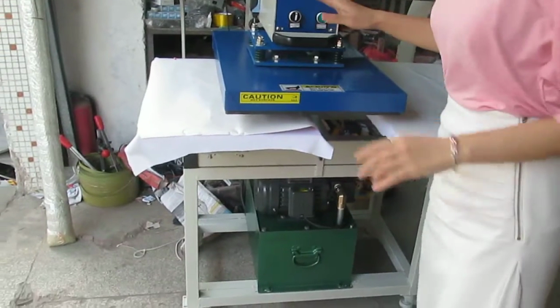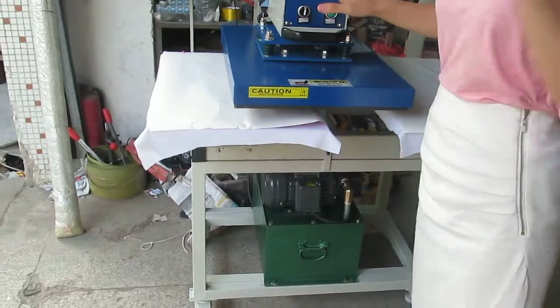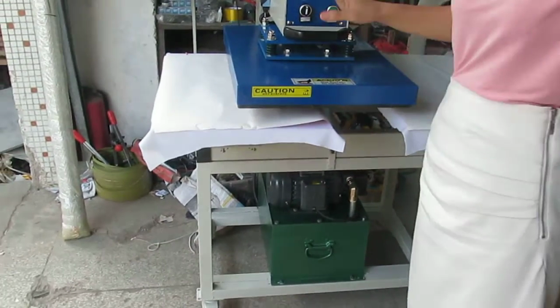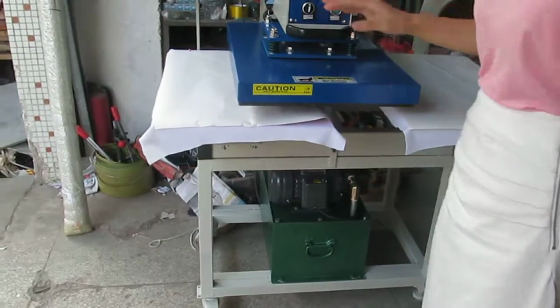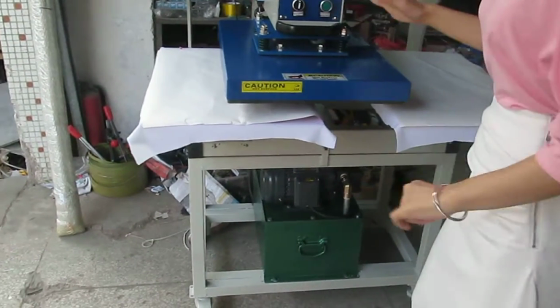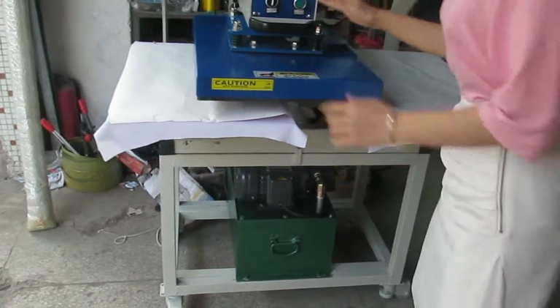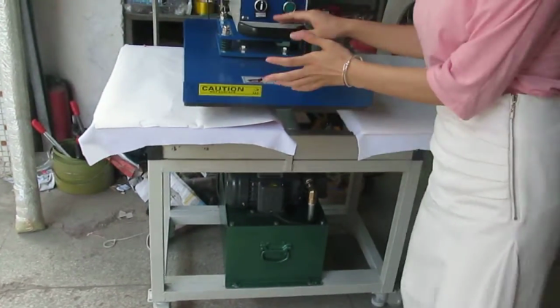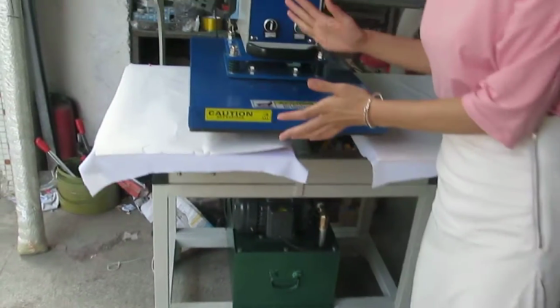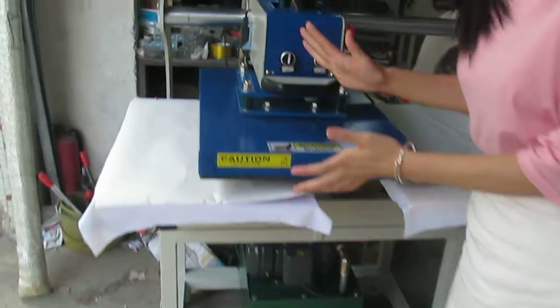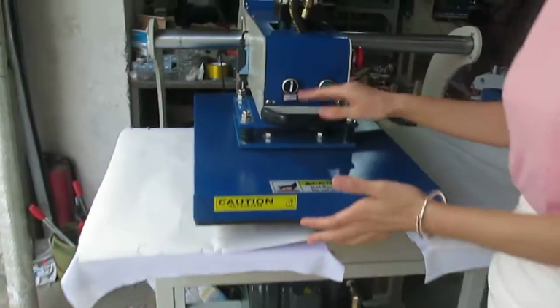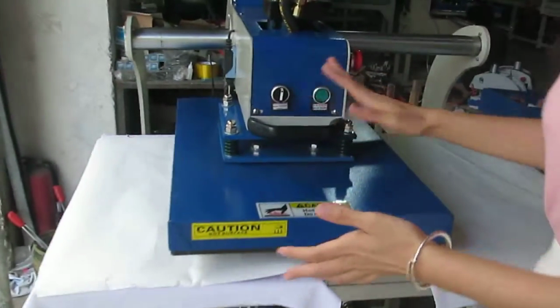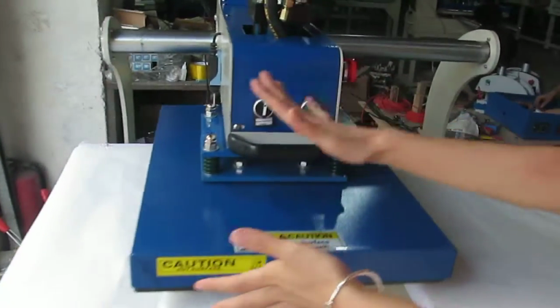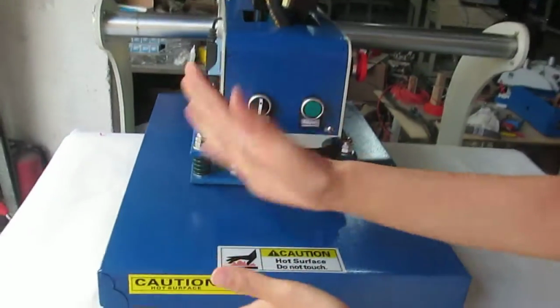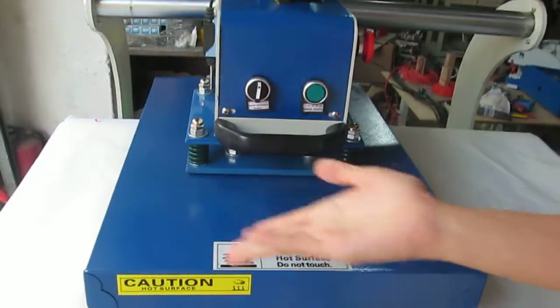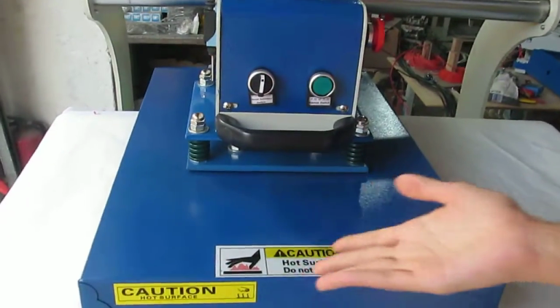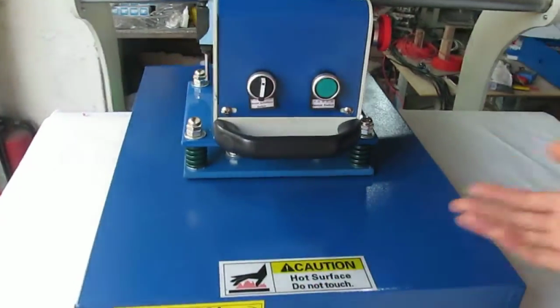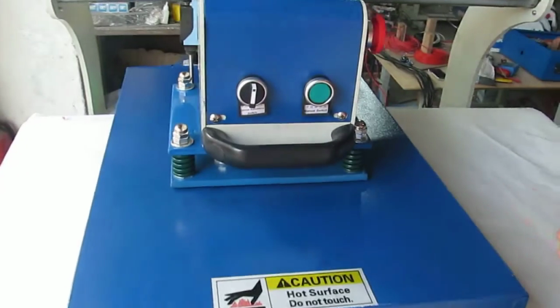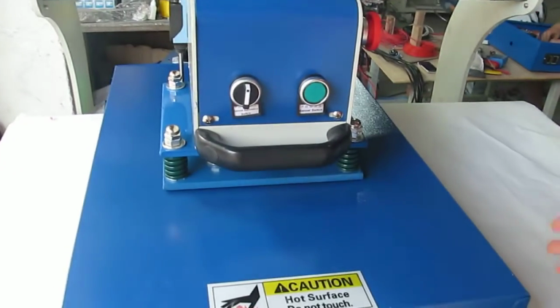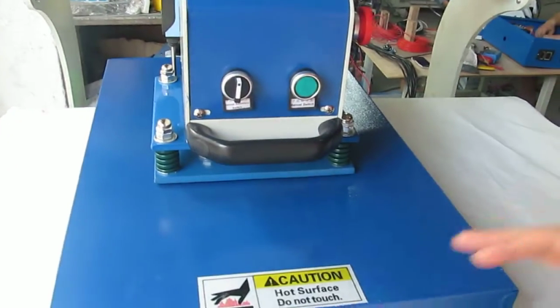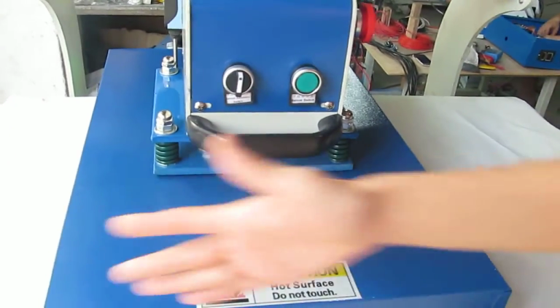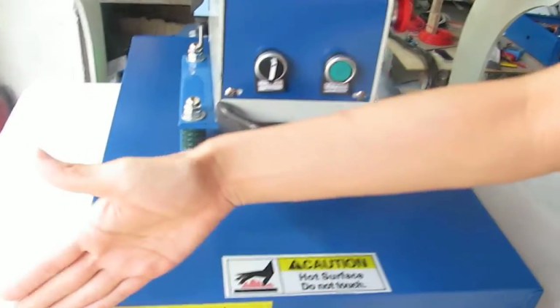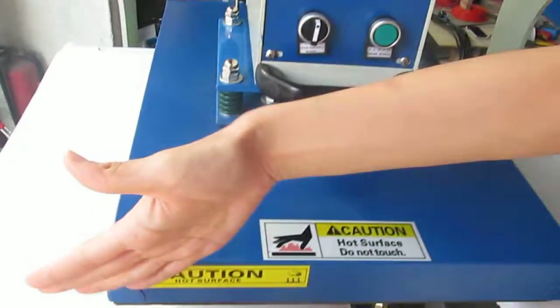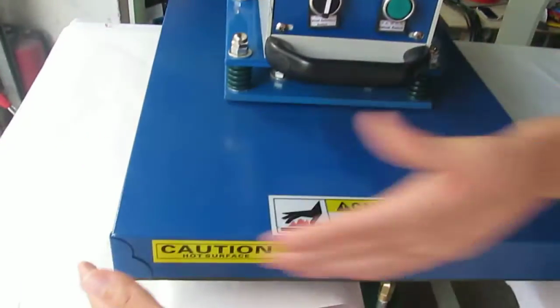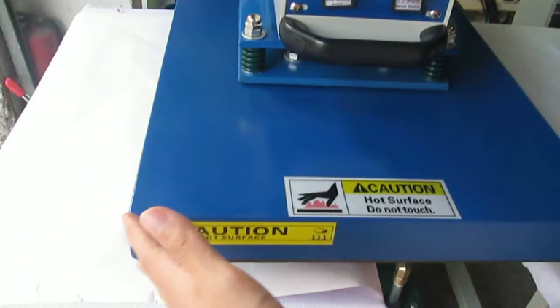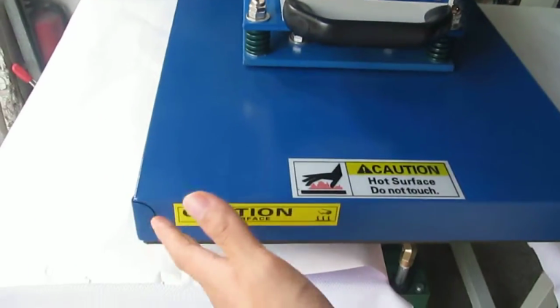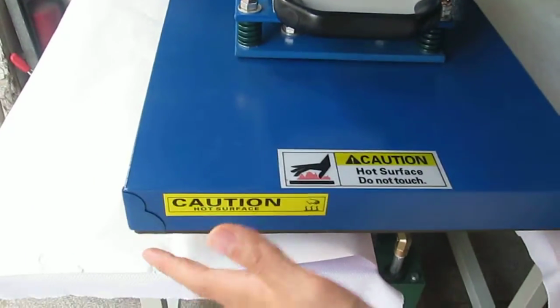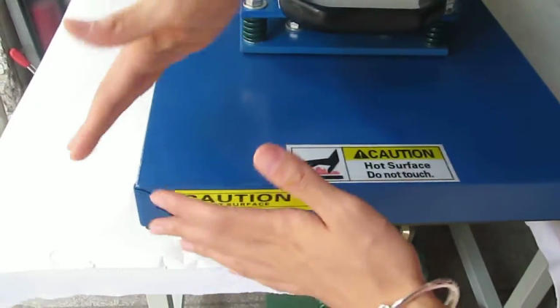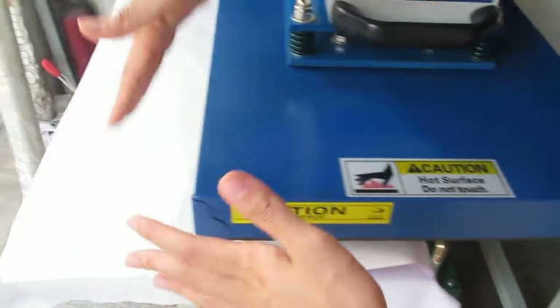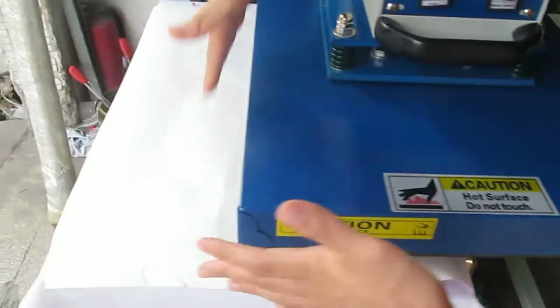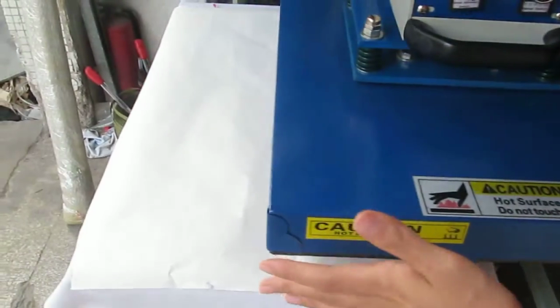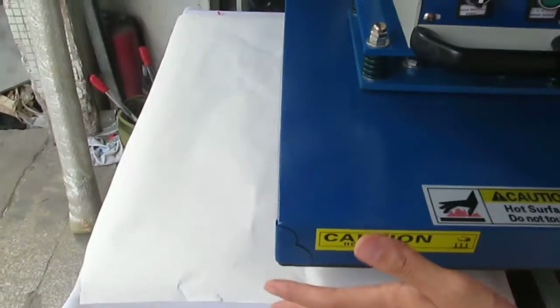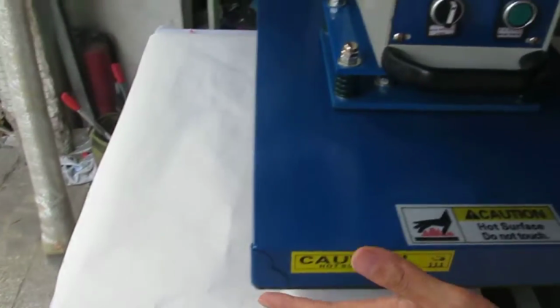This is our Oil Hydraulic Upglide Double-Isolation Heat Press Machine. This is 40 cm by 60 cm size.